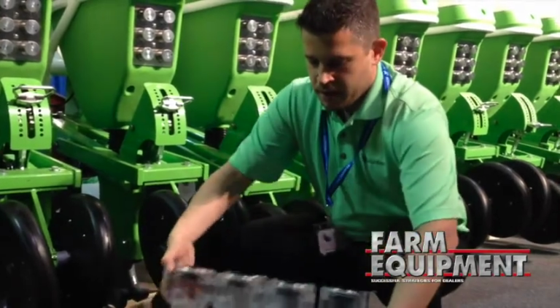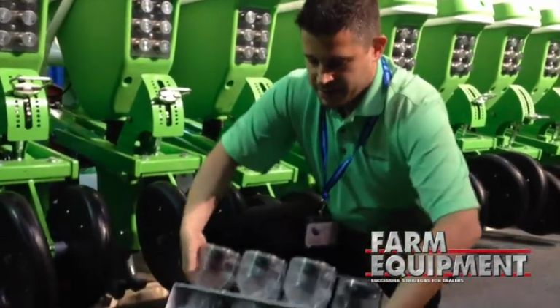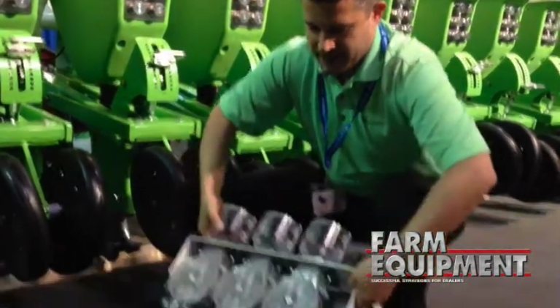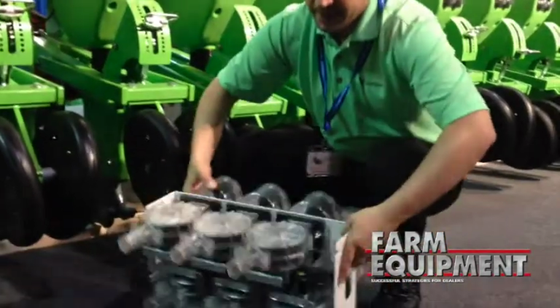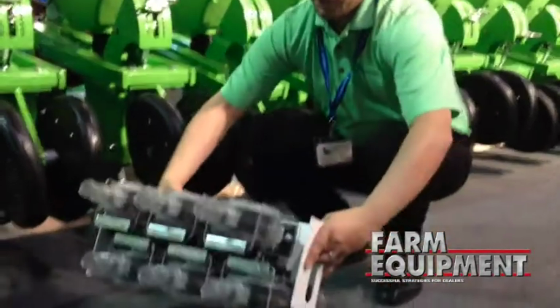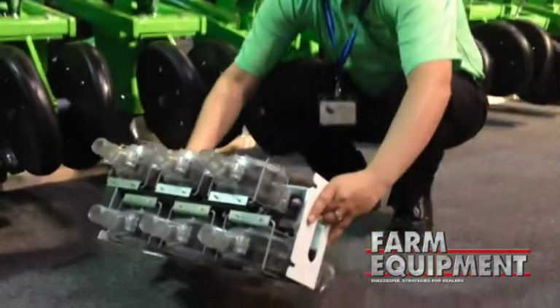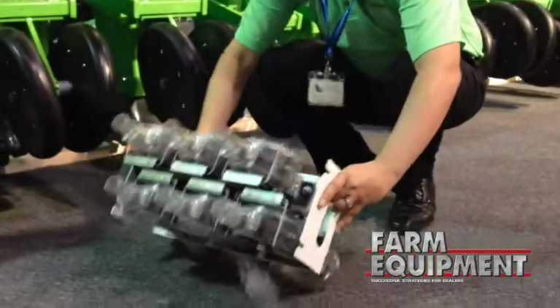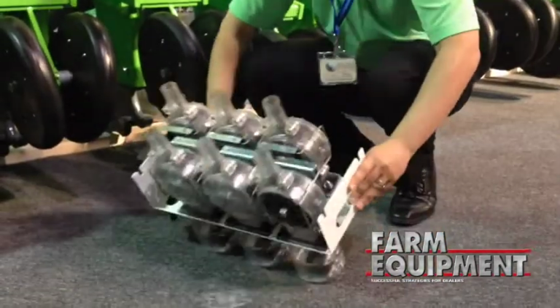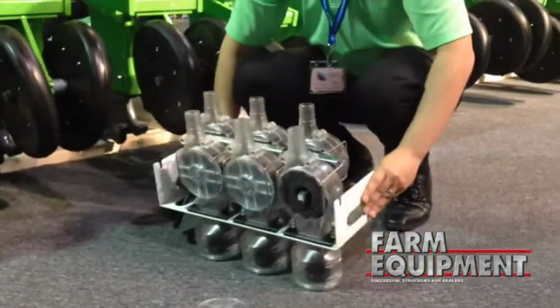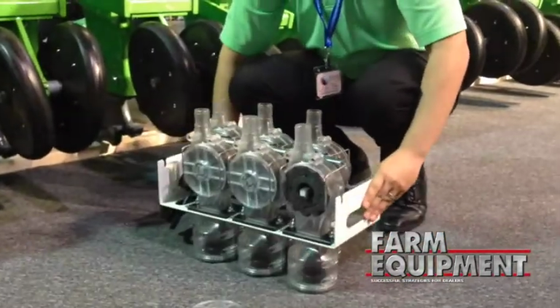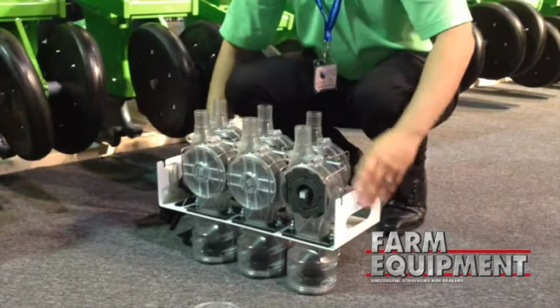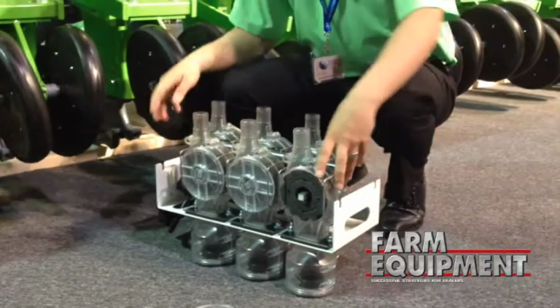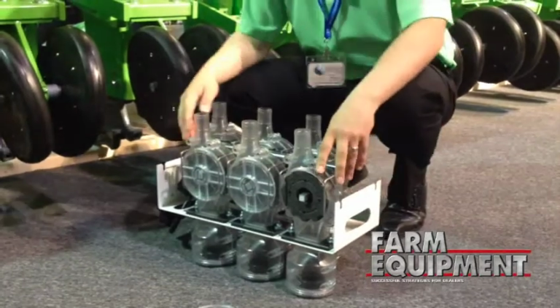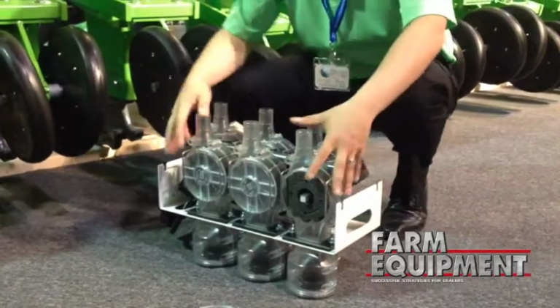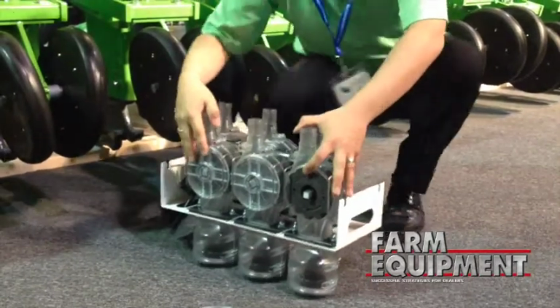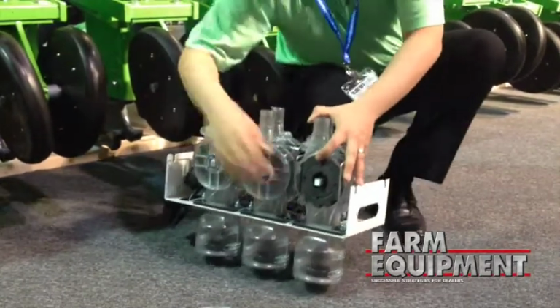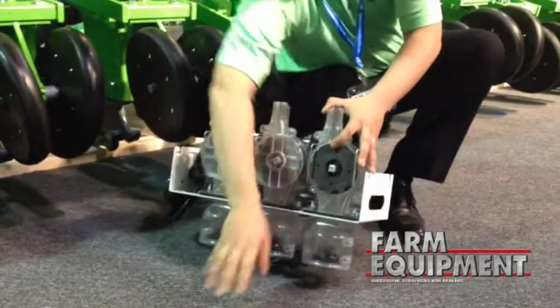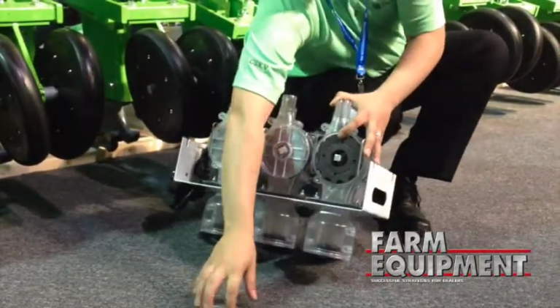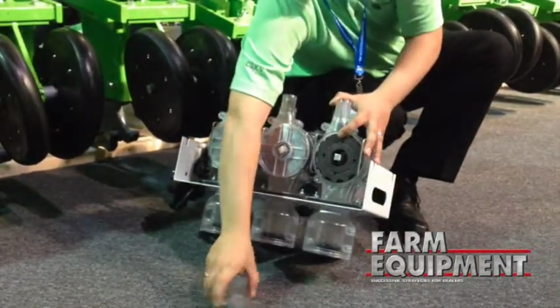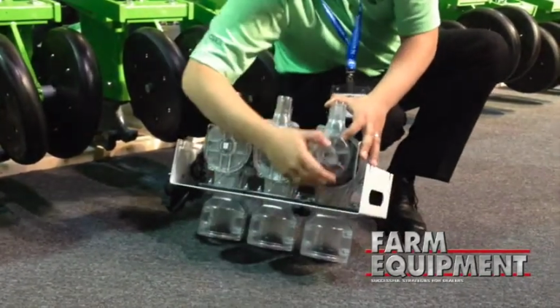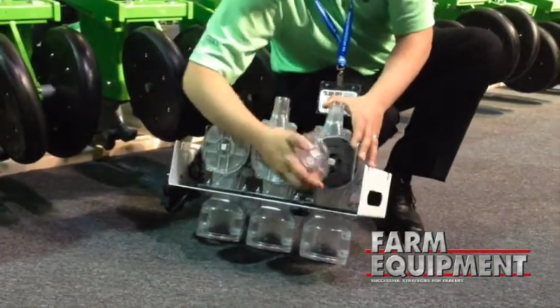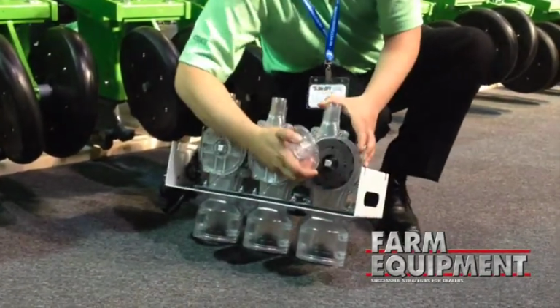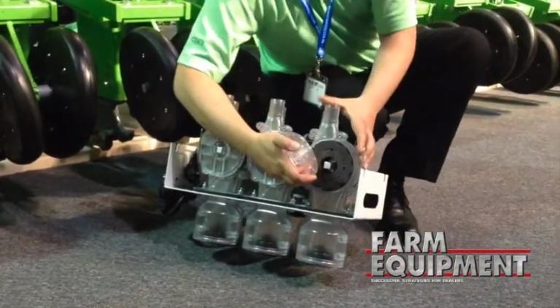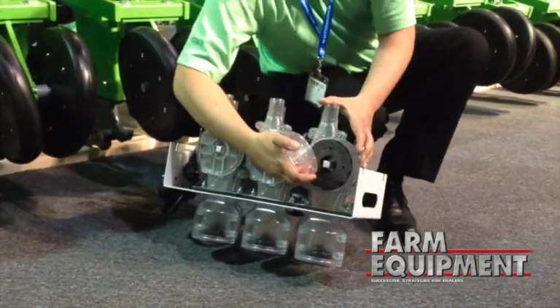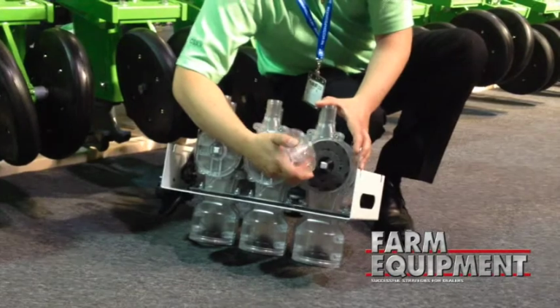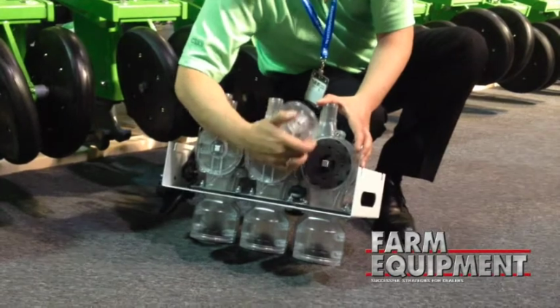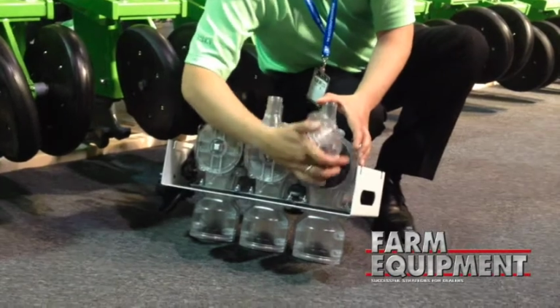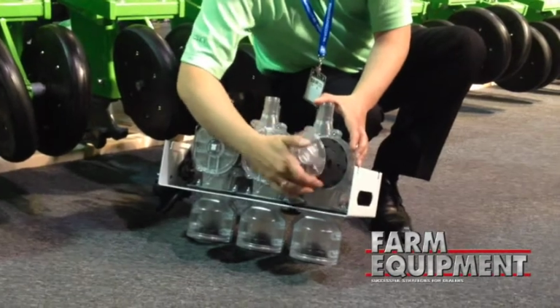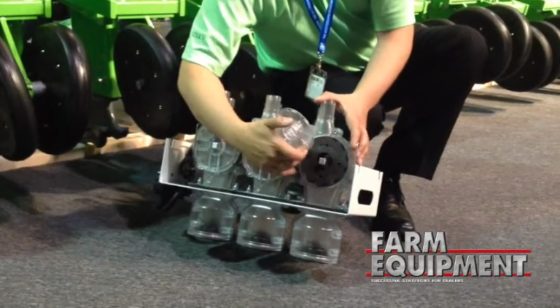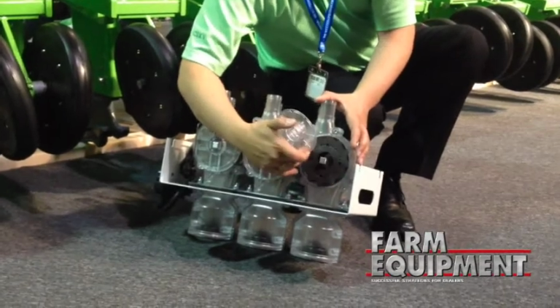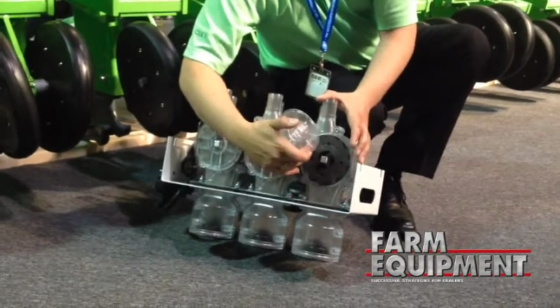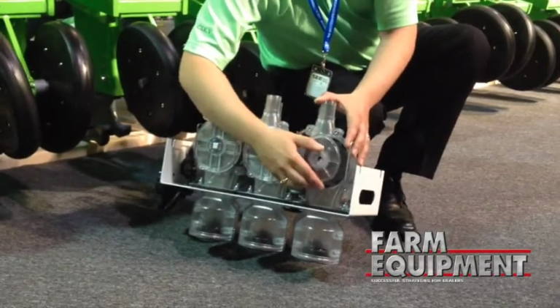The system is electronically metered off of stepper motor technology, which is very reliable. As you can see here, you take the side plate off and we have the foam rollers, which roll your product out at varying rates.